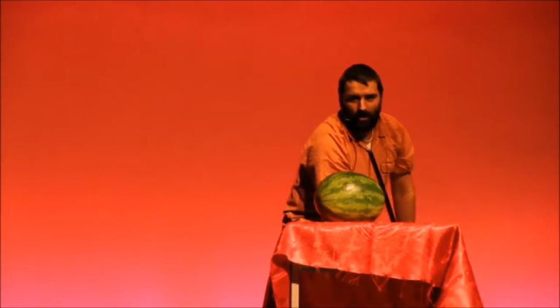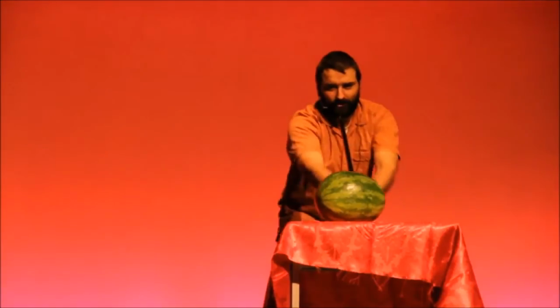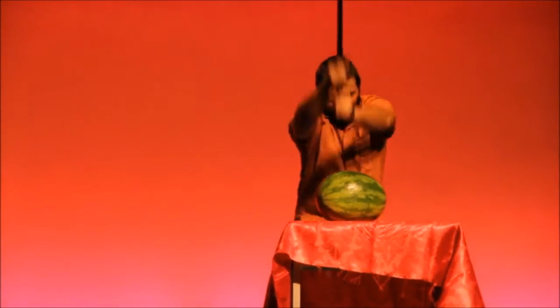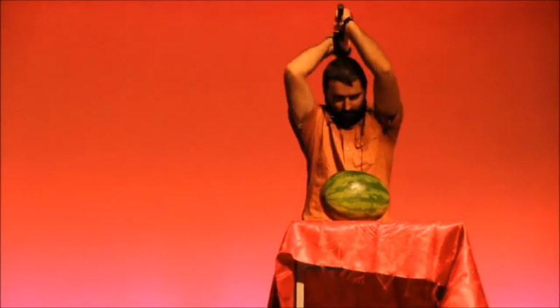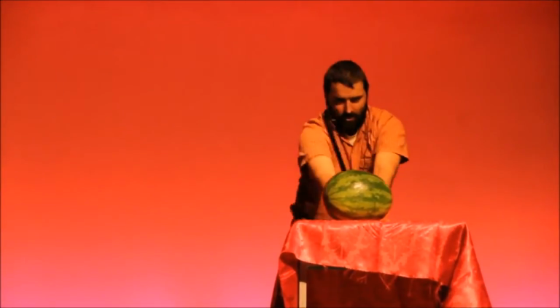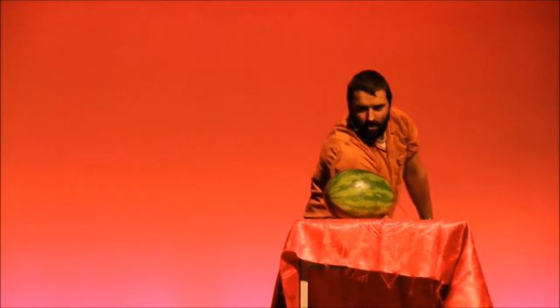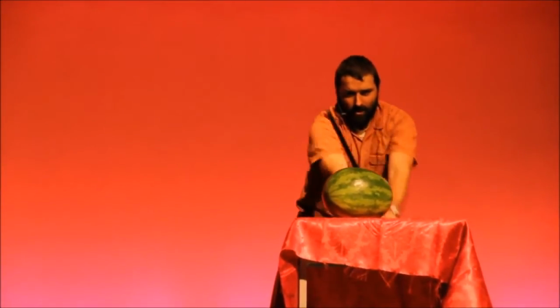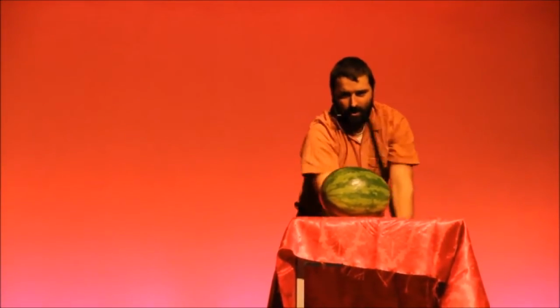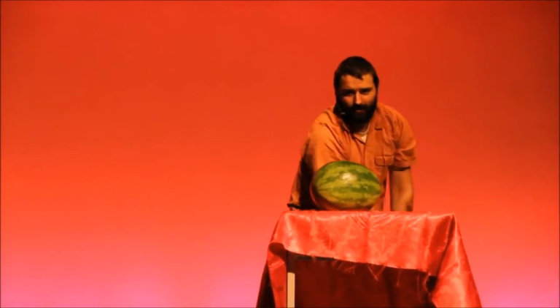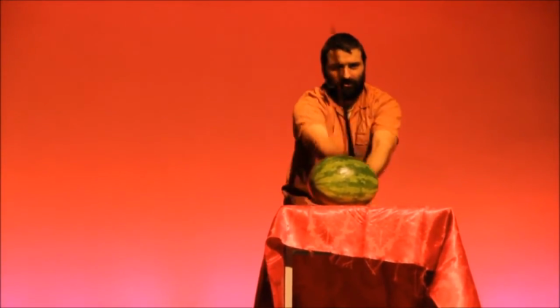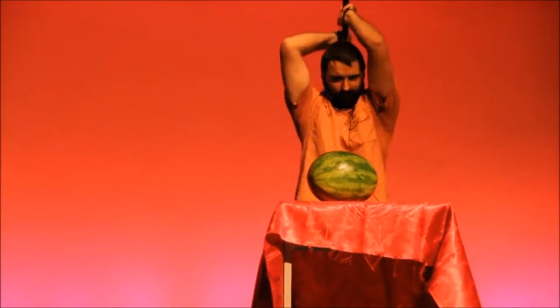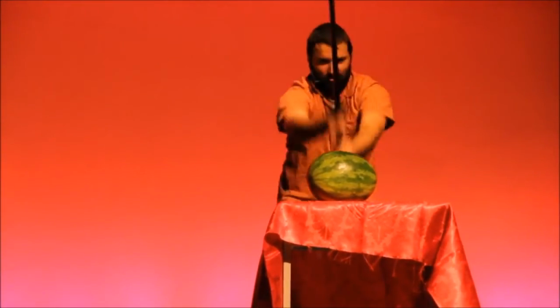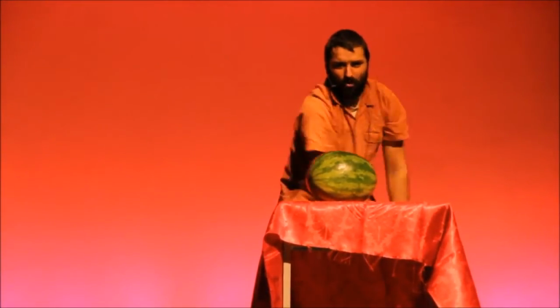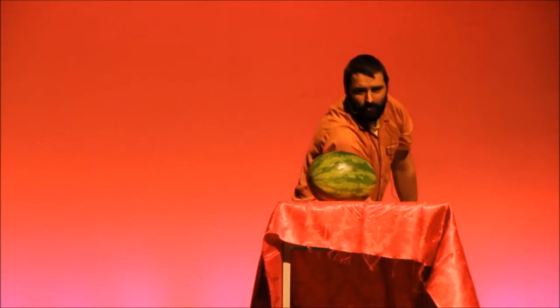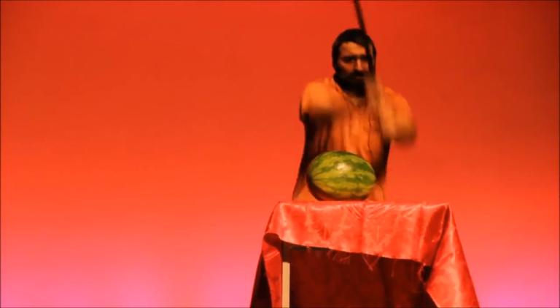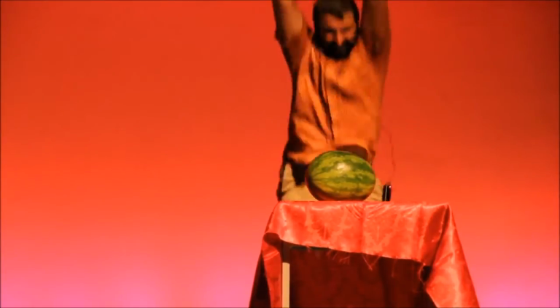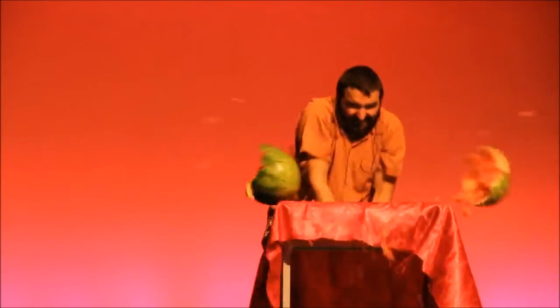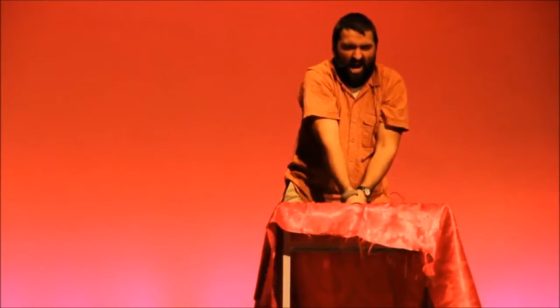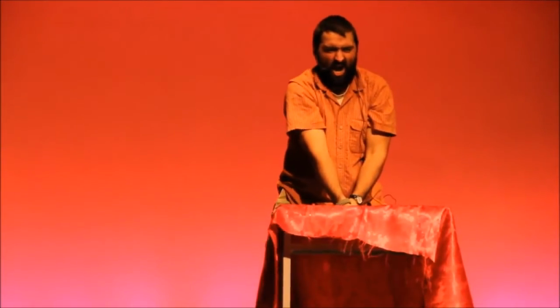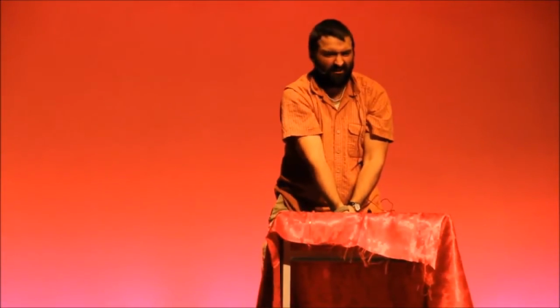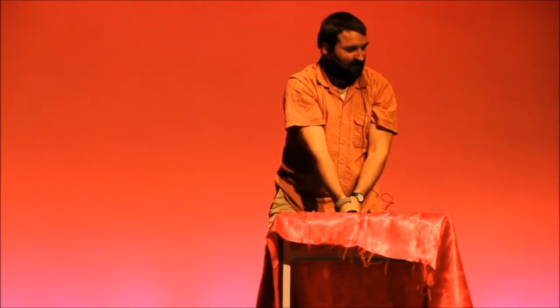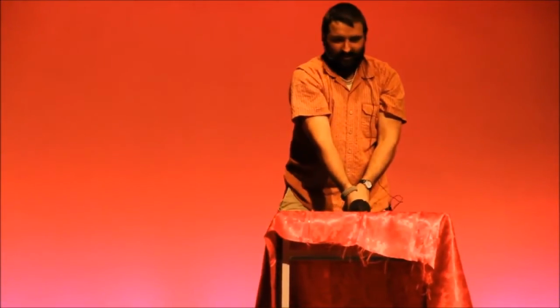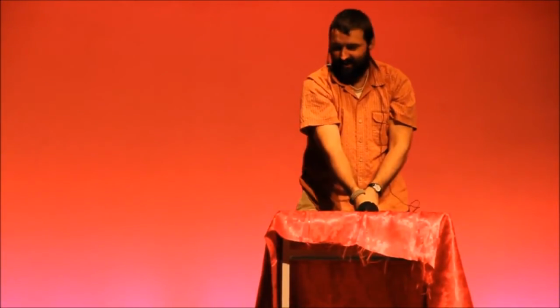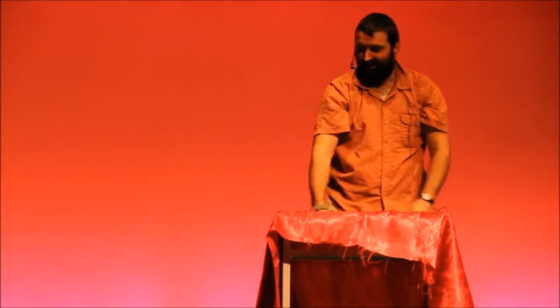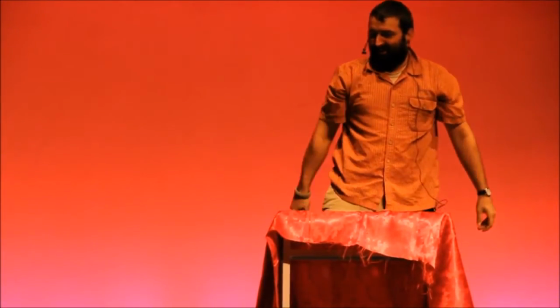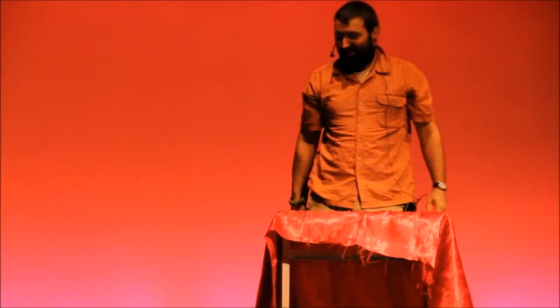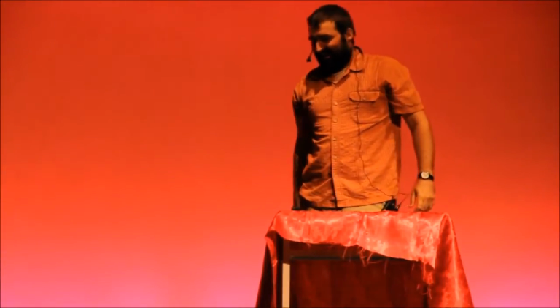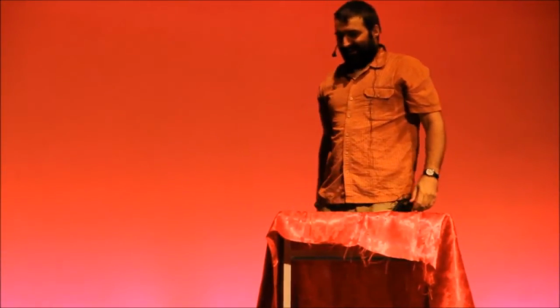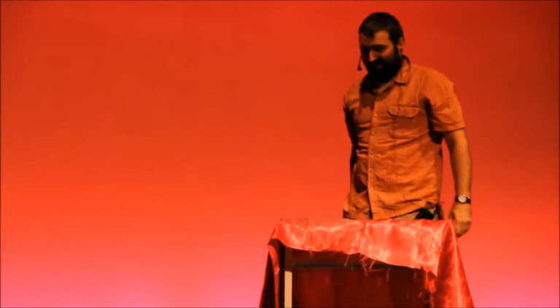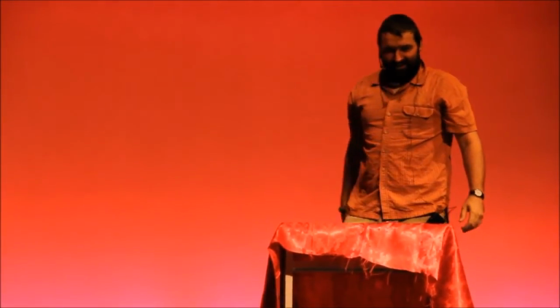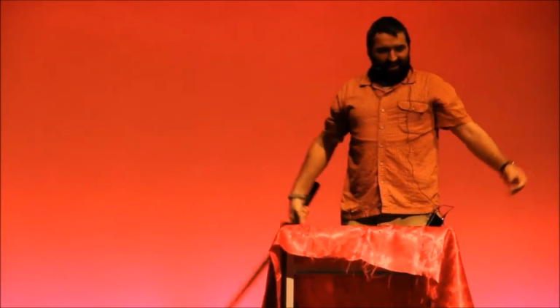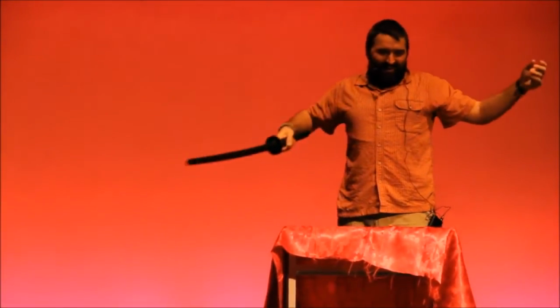I've got to channel all my energy. The art of Lushu. Physics in action once again. Thank you, physics. Yeah!